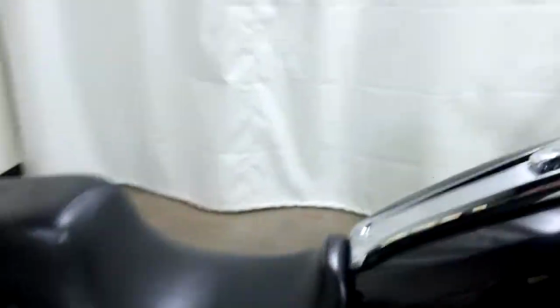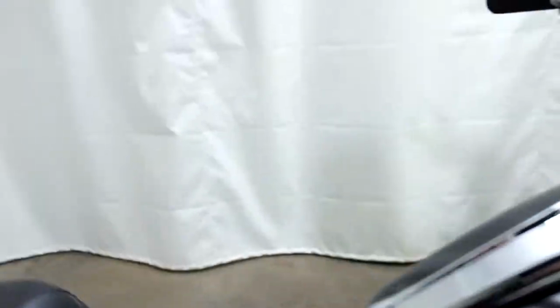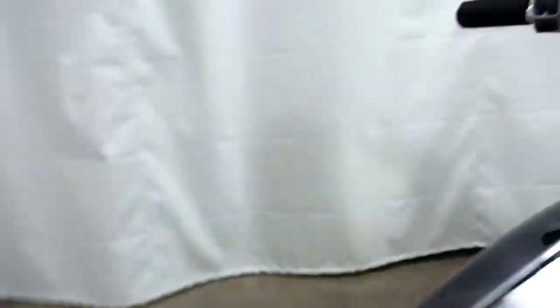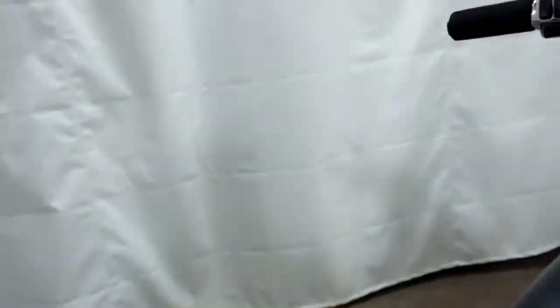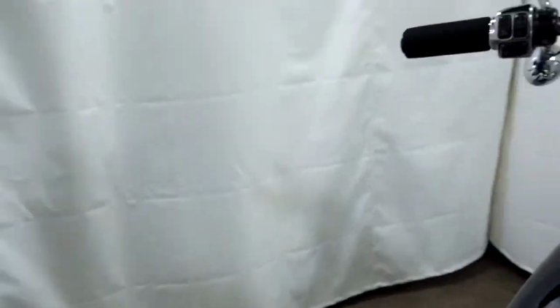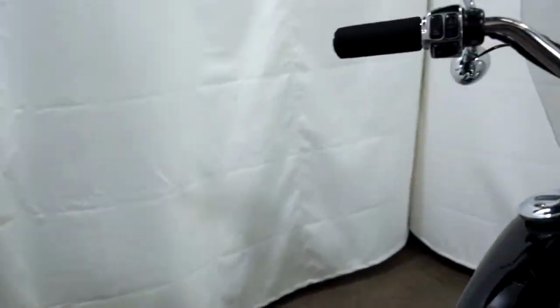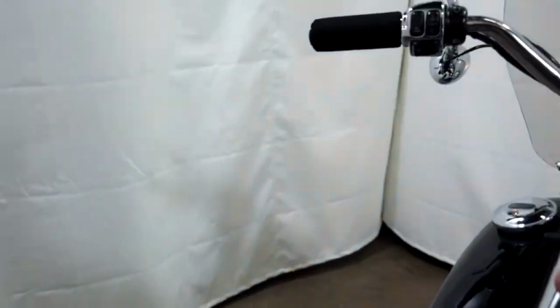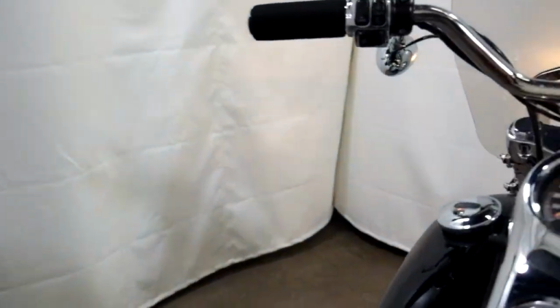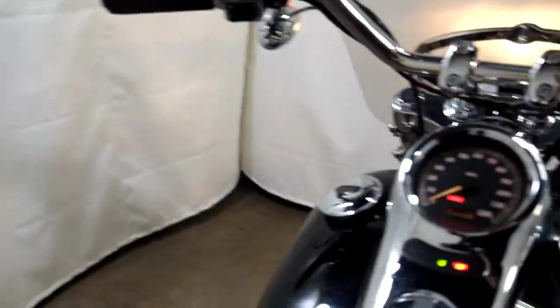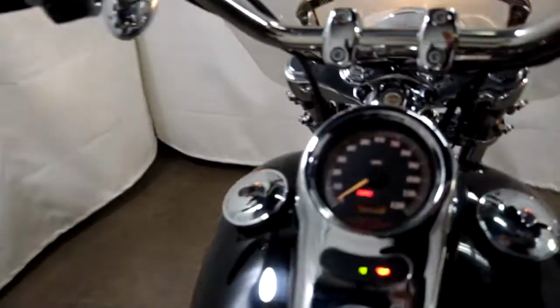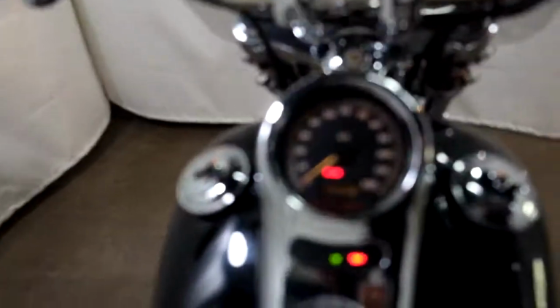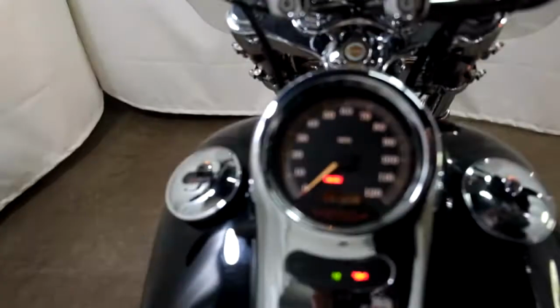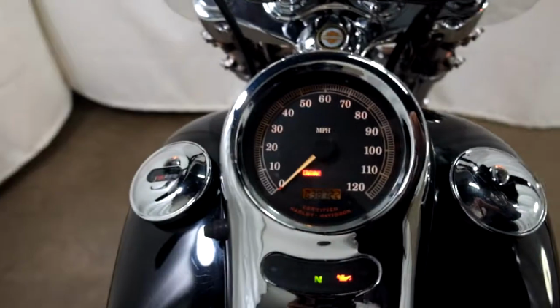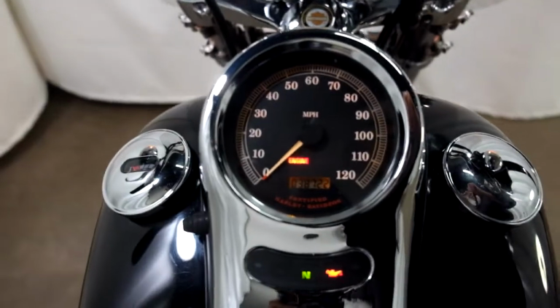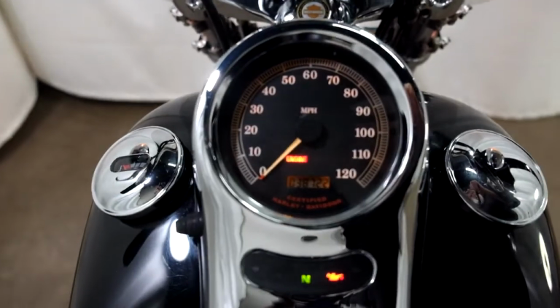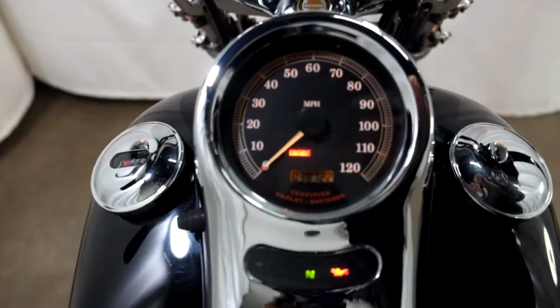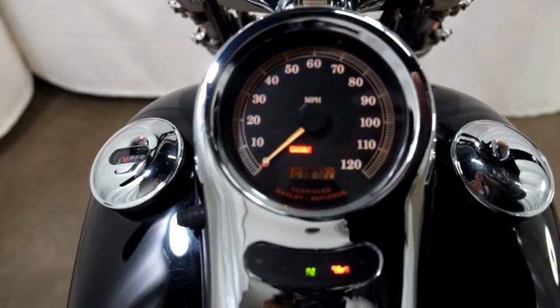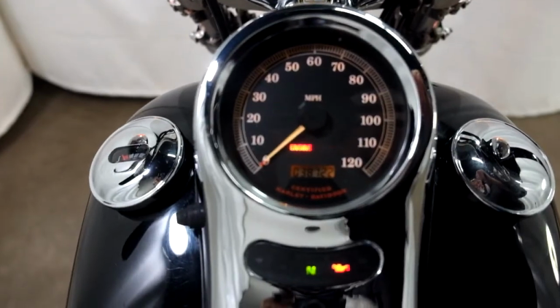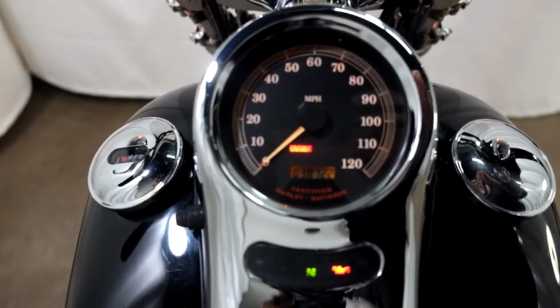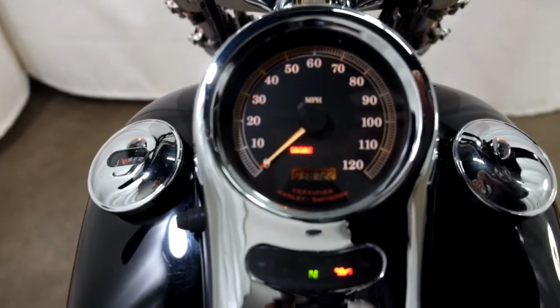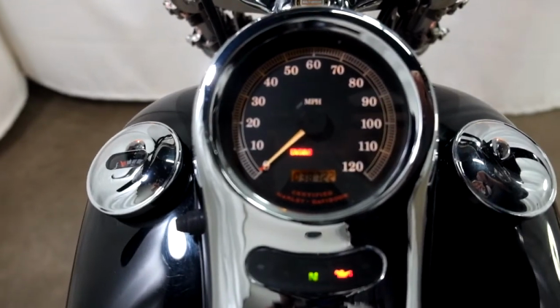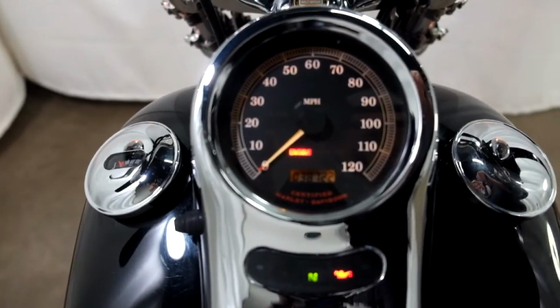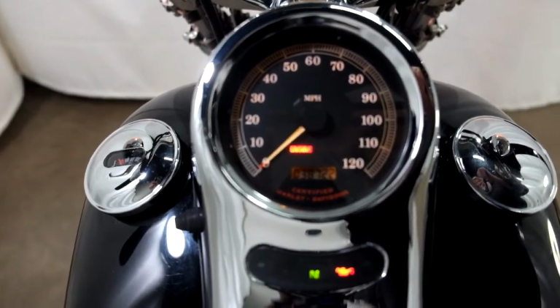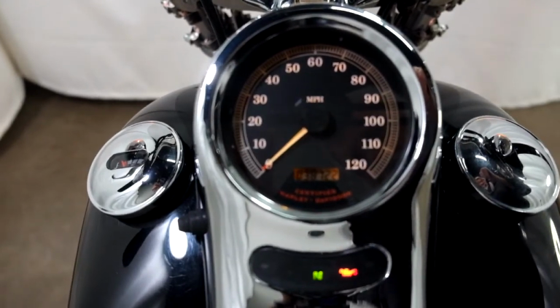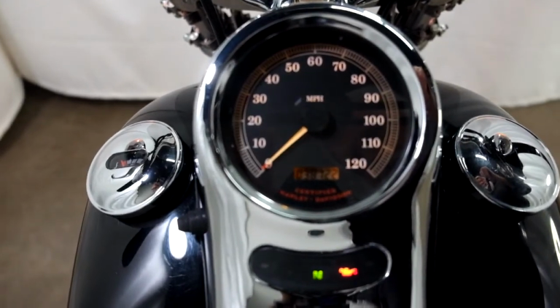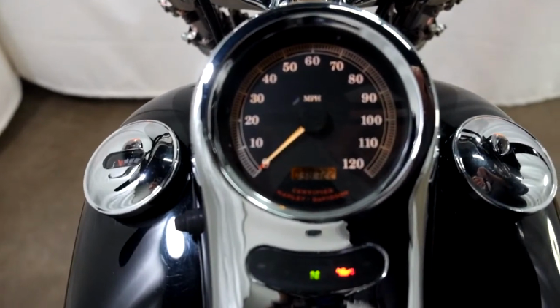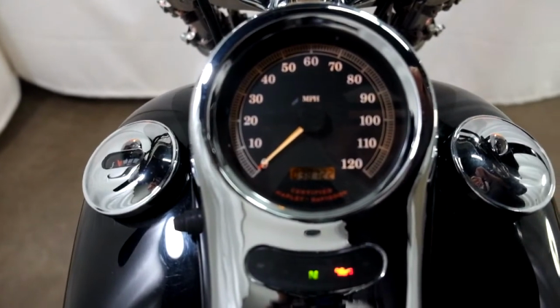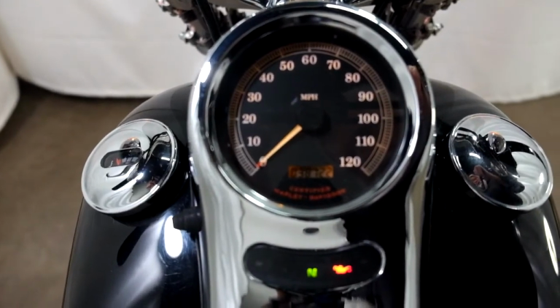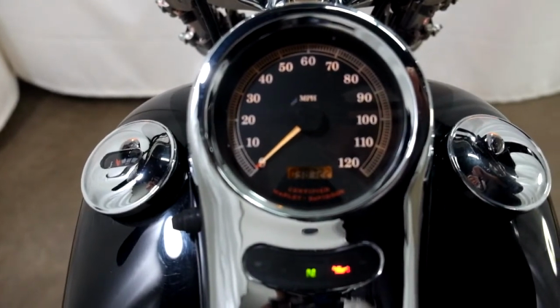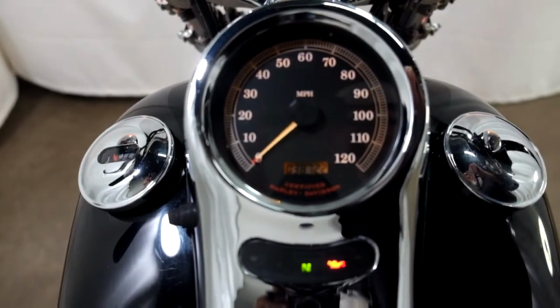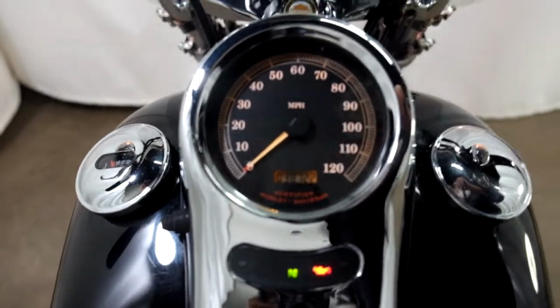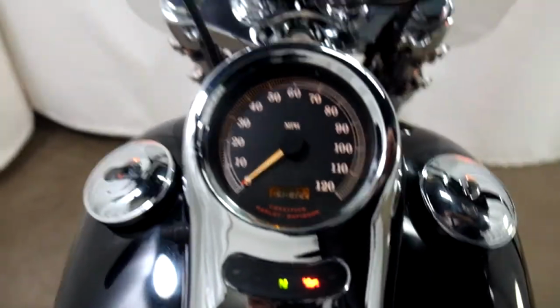Alright, let me show you the miles now. 38,722 is what's on it.